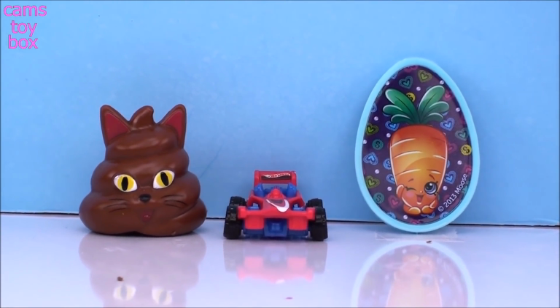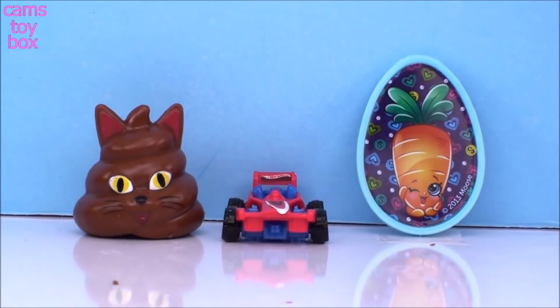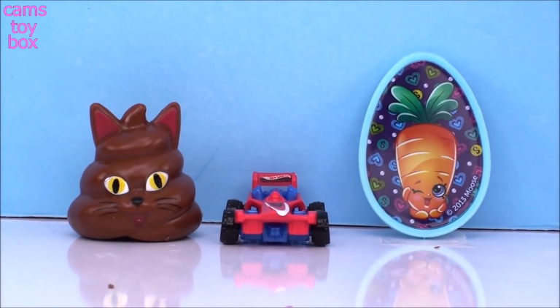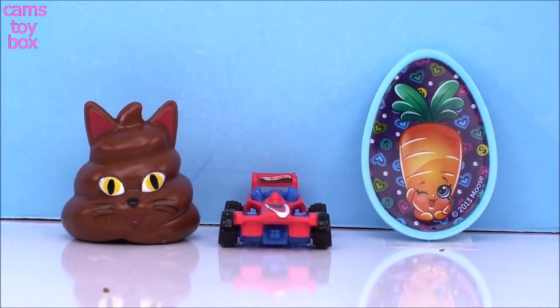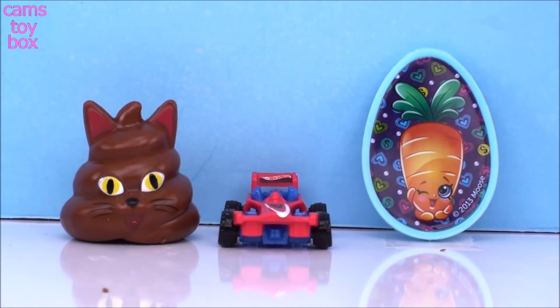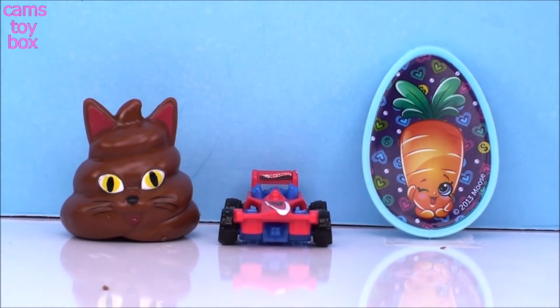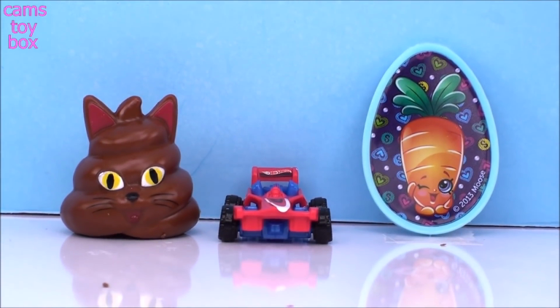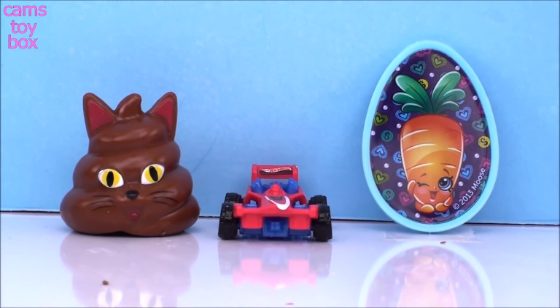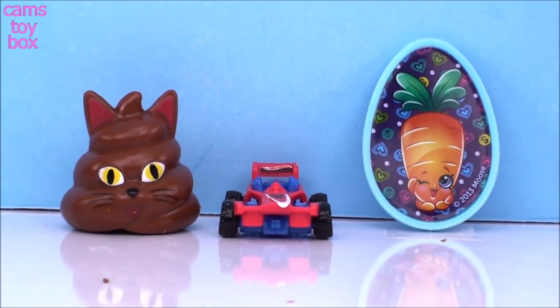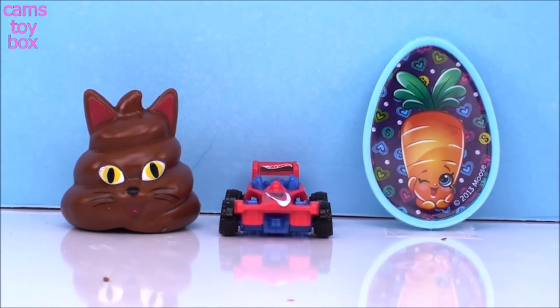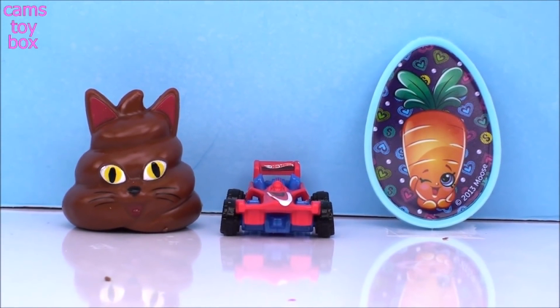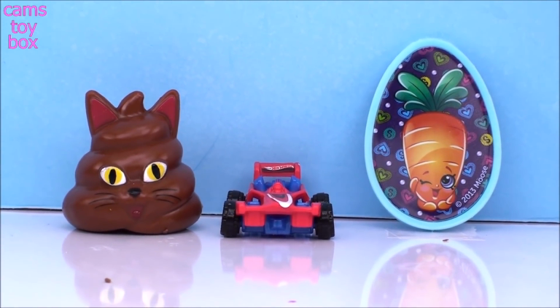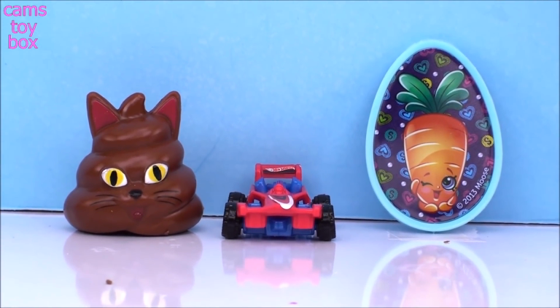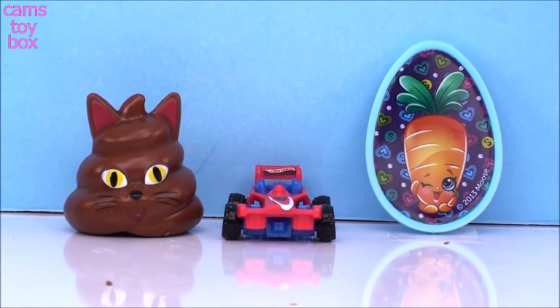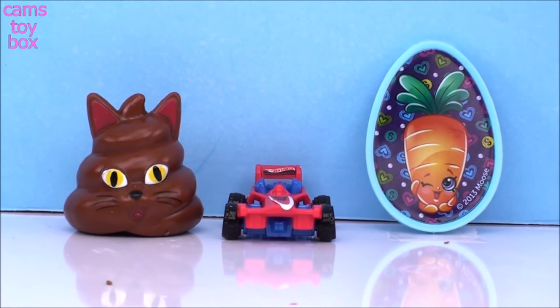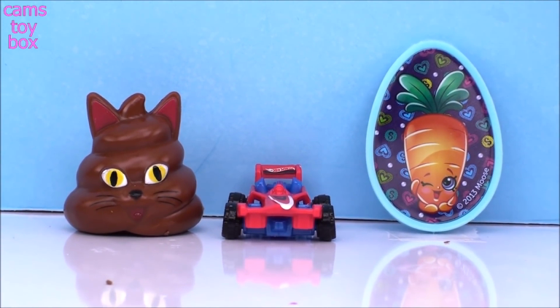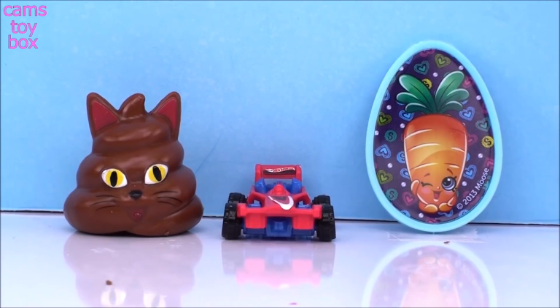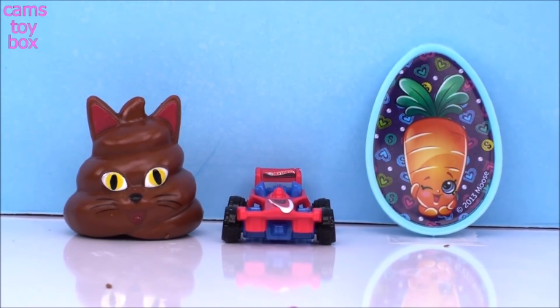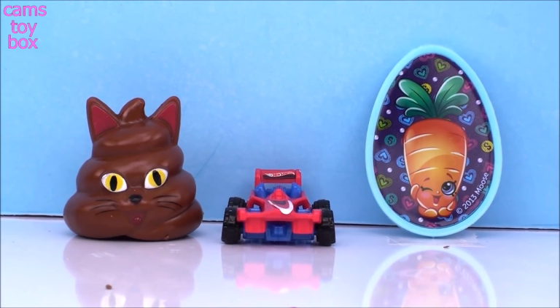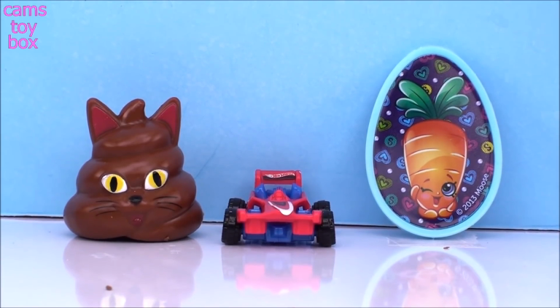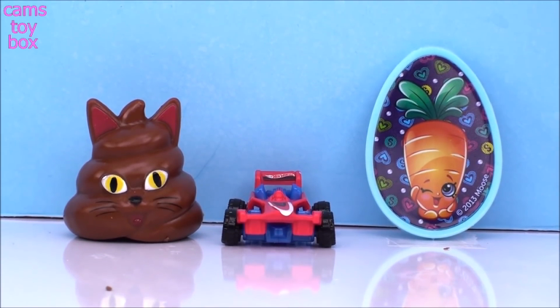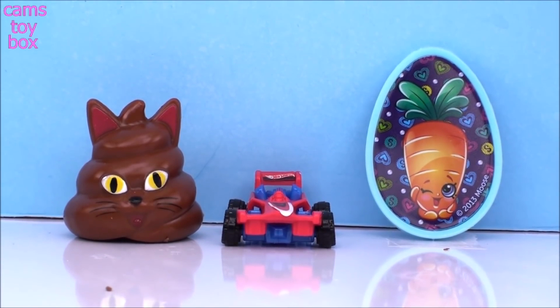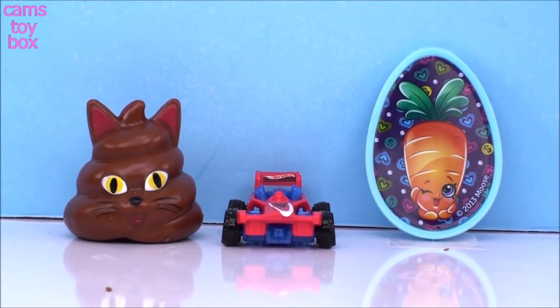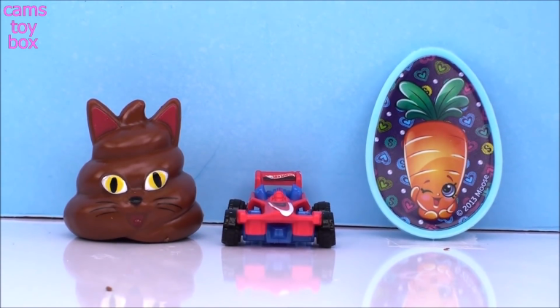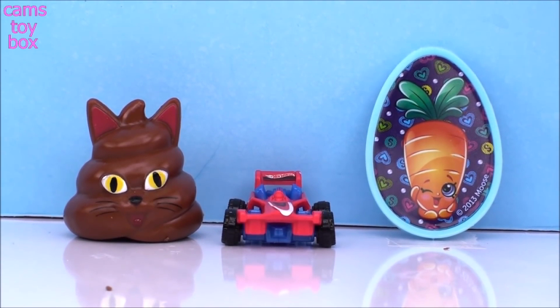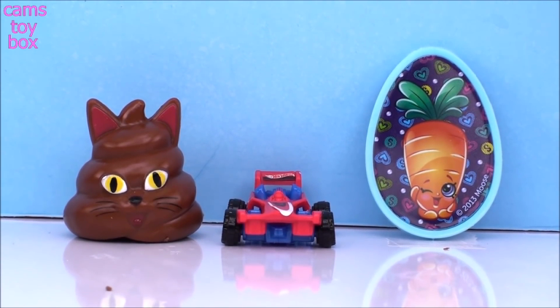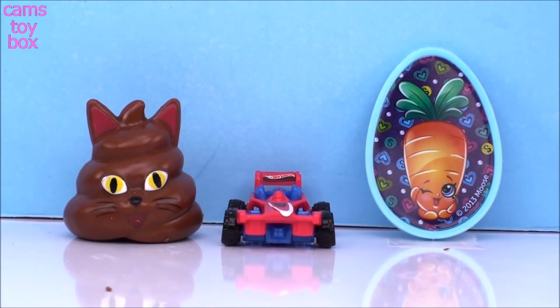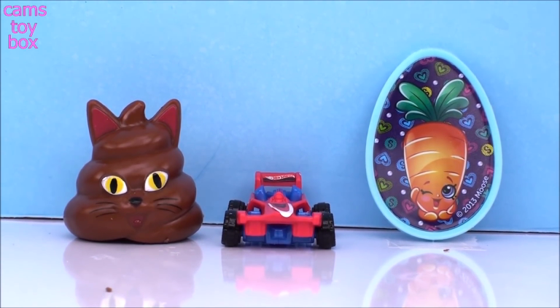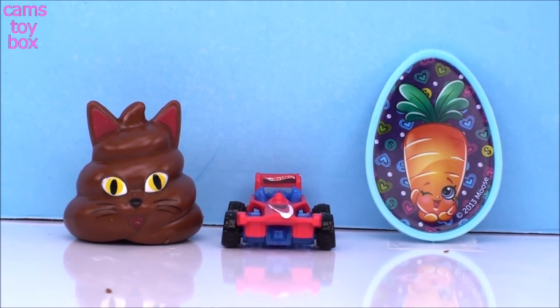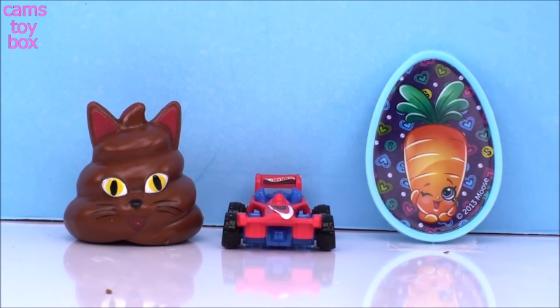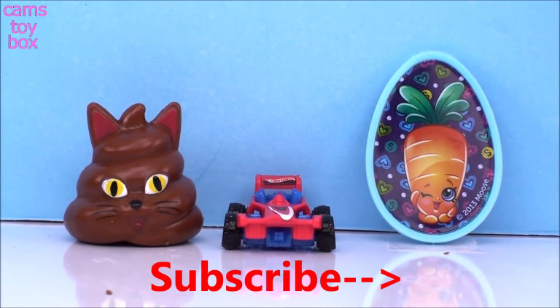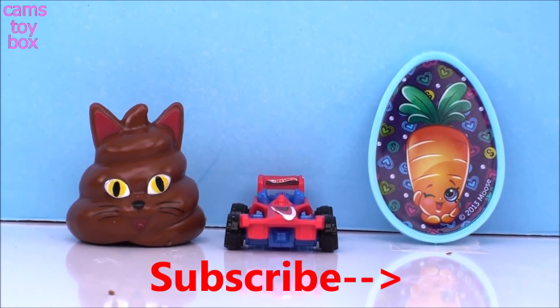If you love chocolate surprise eggs, head on over to our Kinder playlist — there's over 200 more videos, and on some of them I open up to 40 different eggs. Thanks for watching today, I'll see you real soon. Bye!